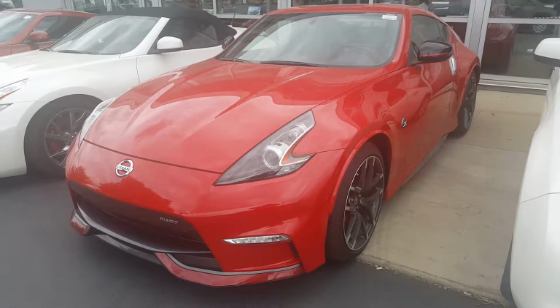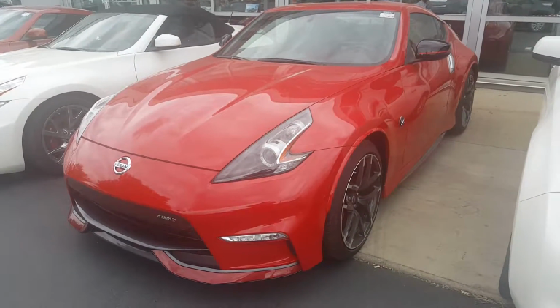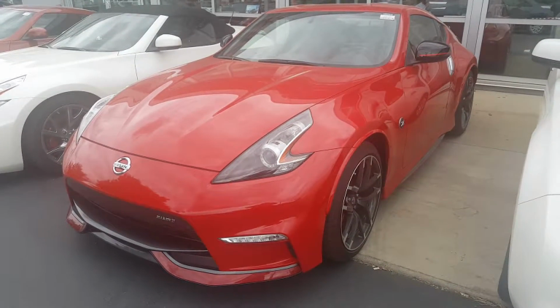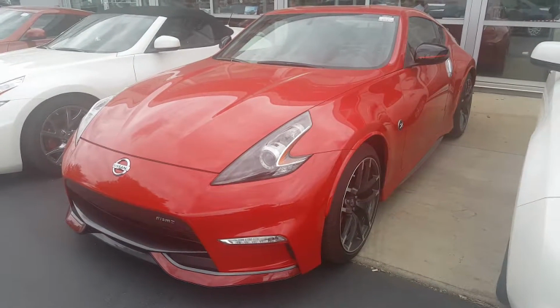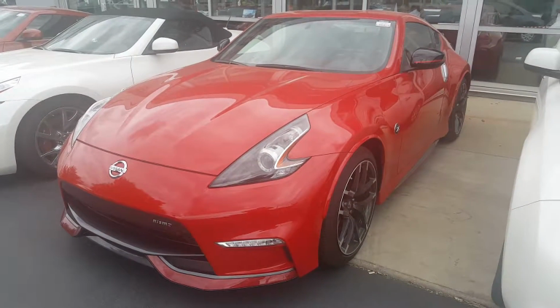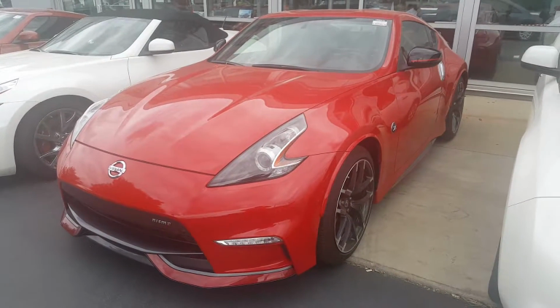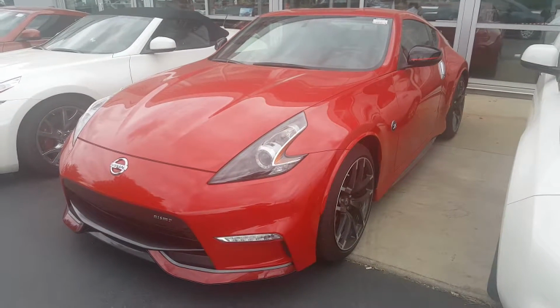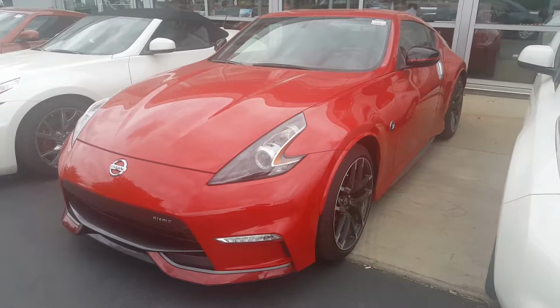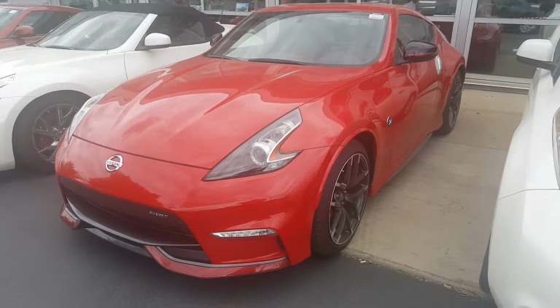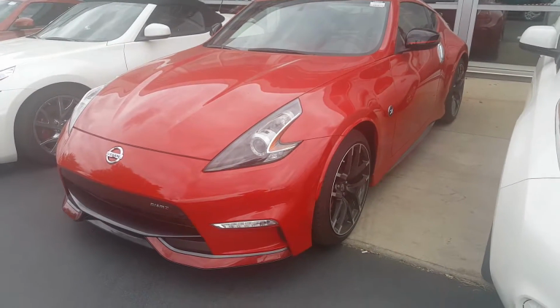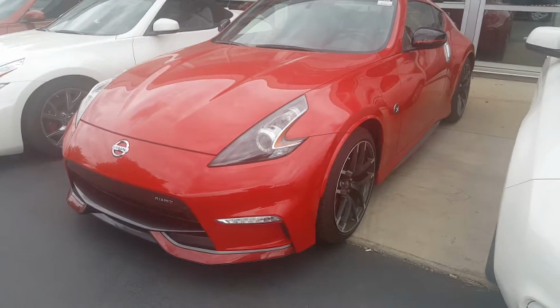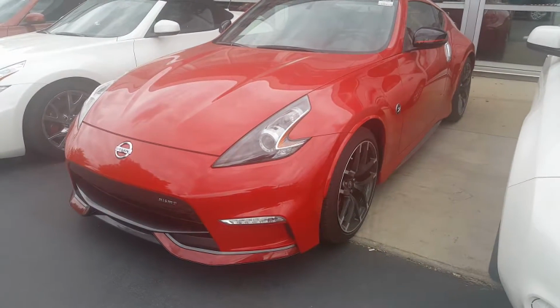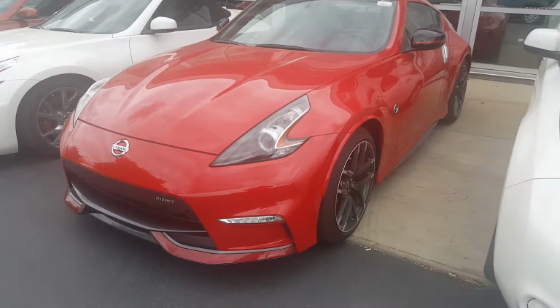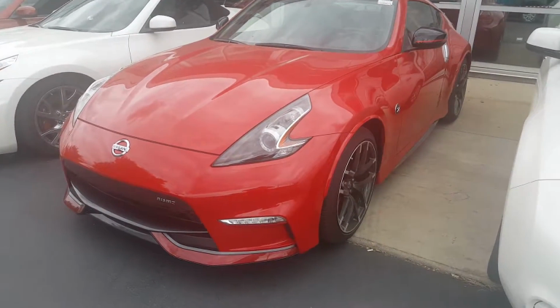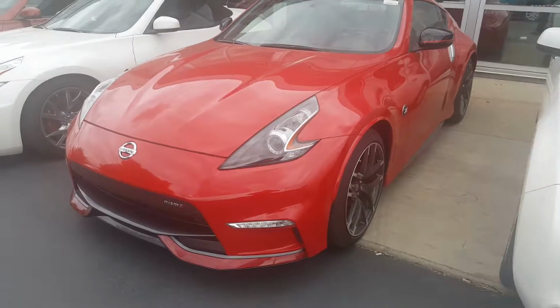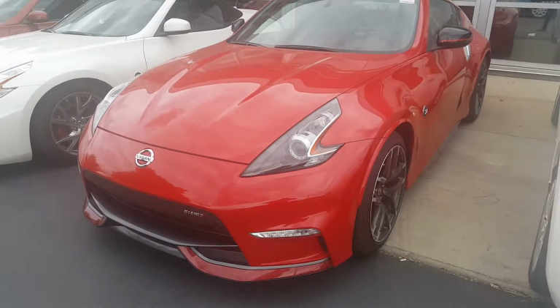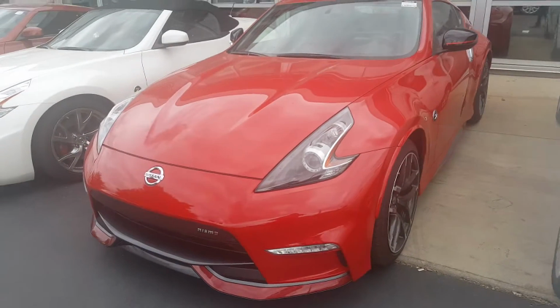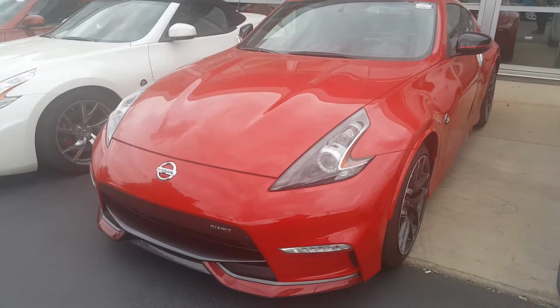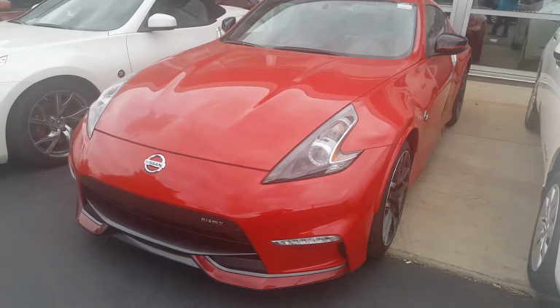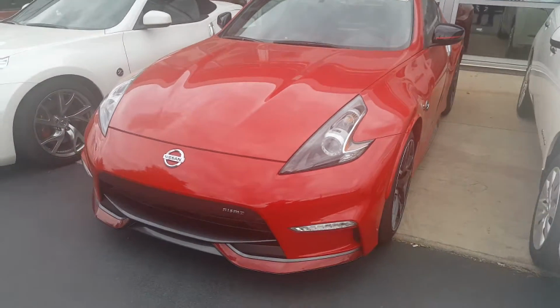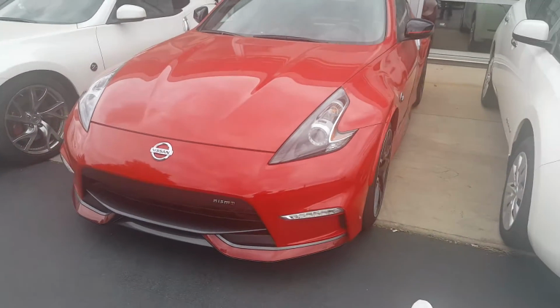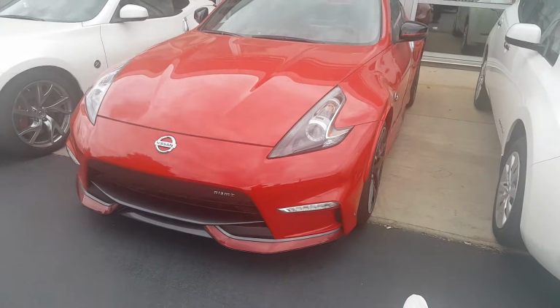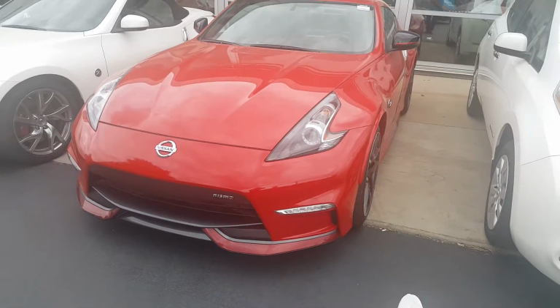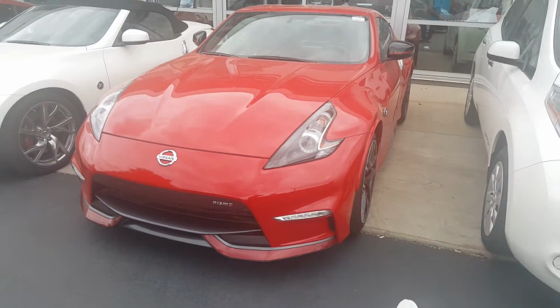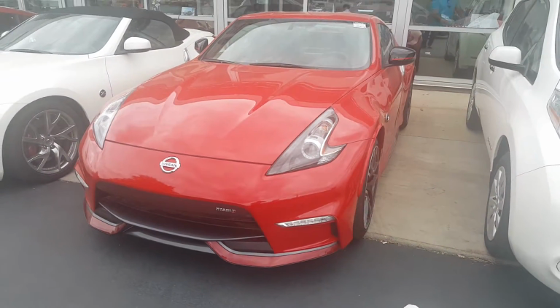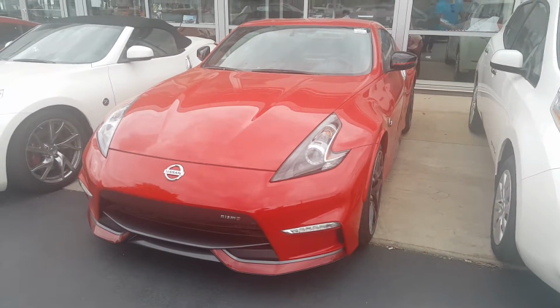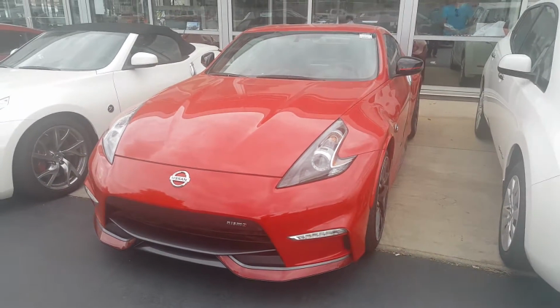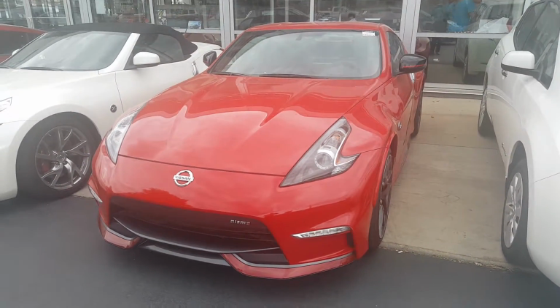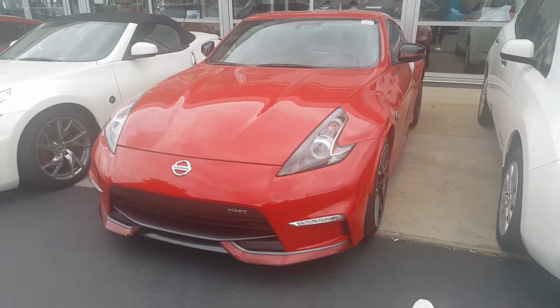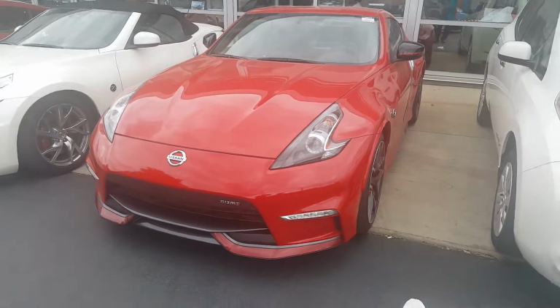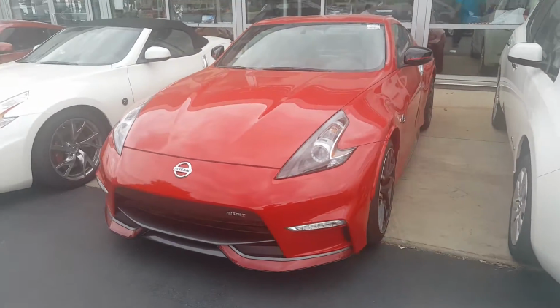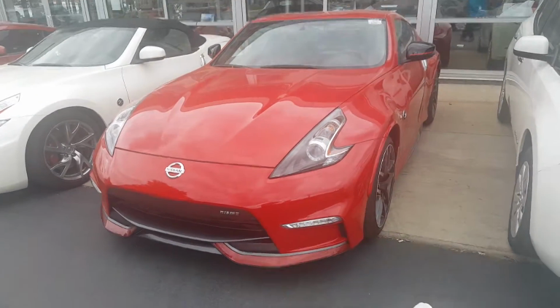Hey Gordy, it's Tommy Sobieski from Boucher Nissan Waukesha. Thought I'd send you a quick video on the Nissan 370Z Nismo that we've been talking about.